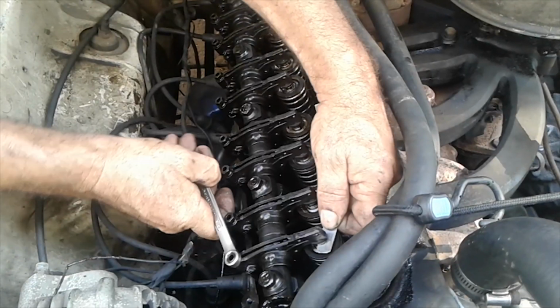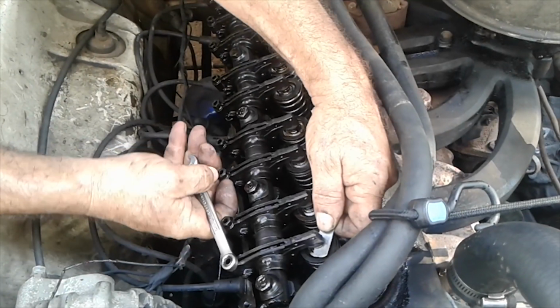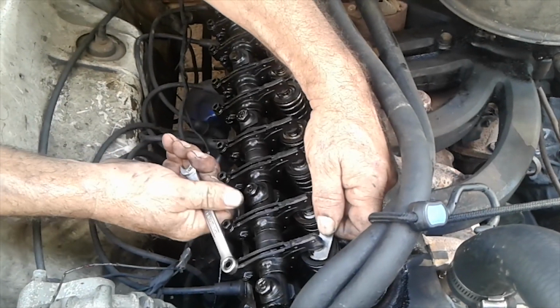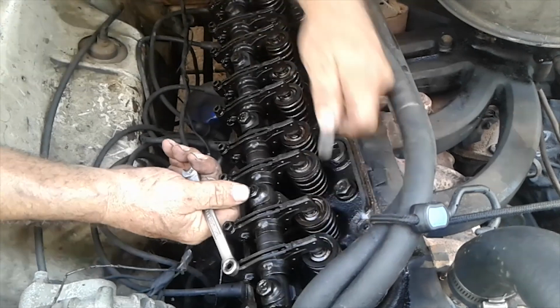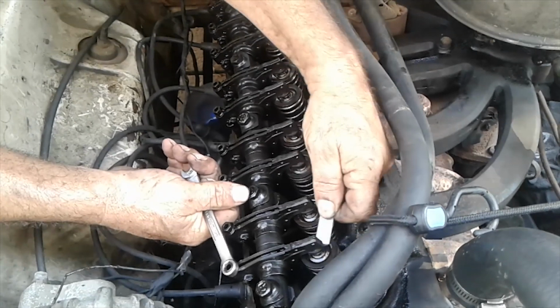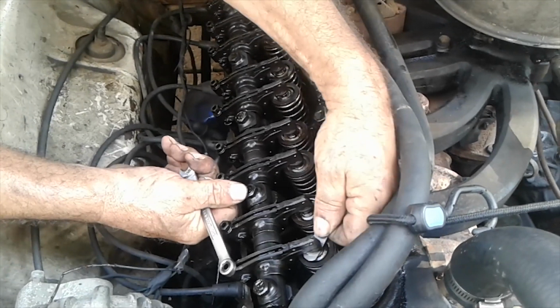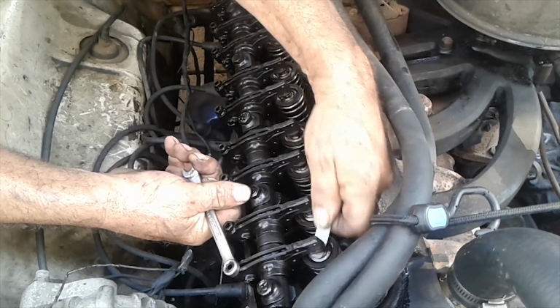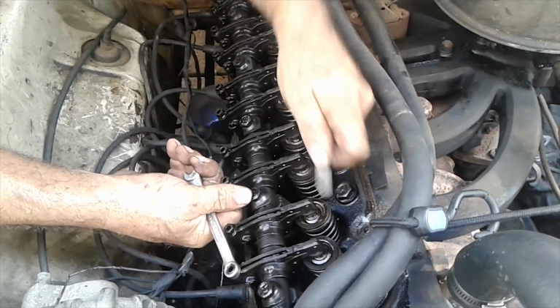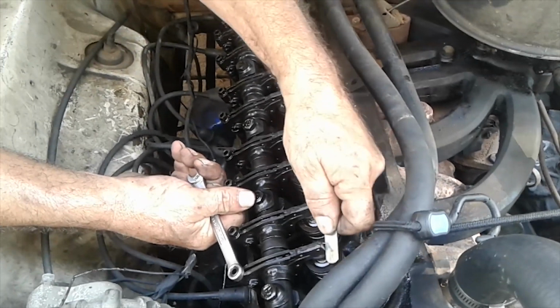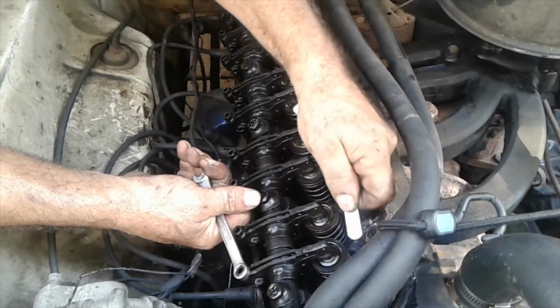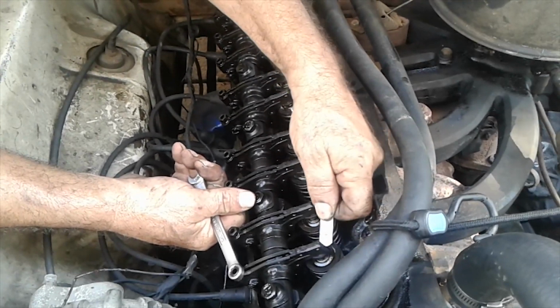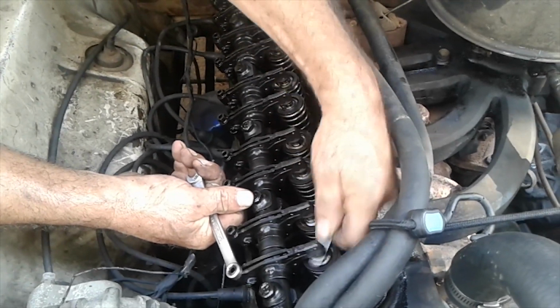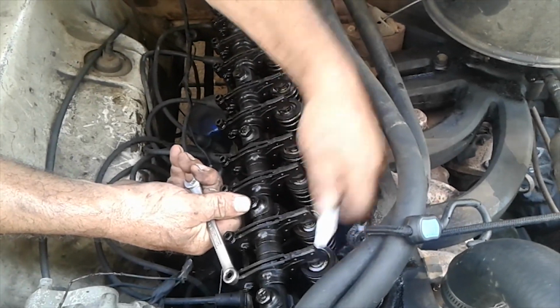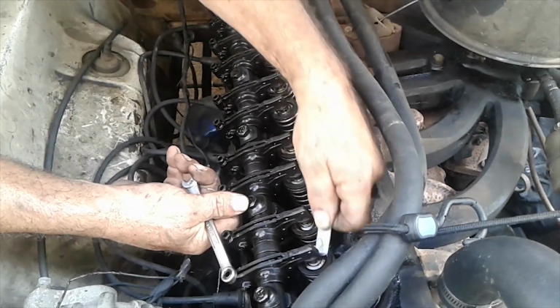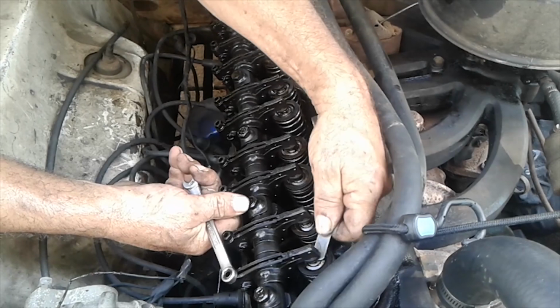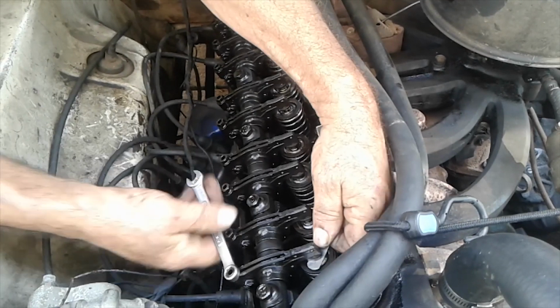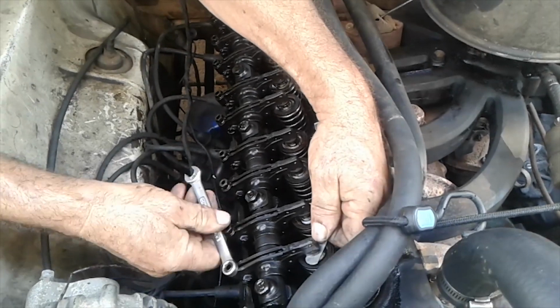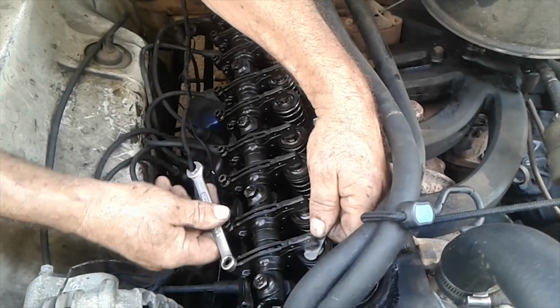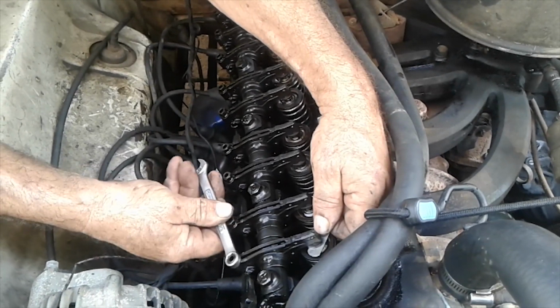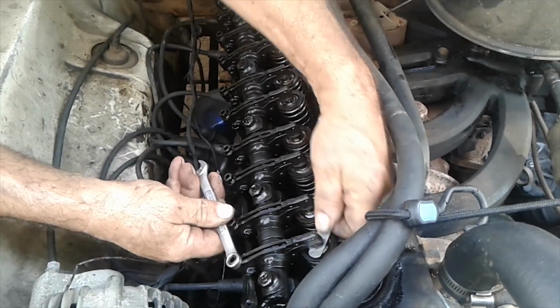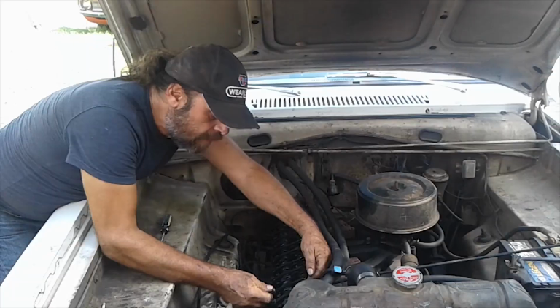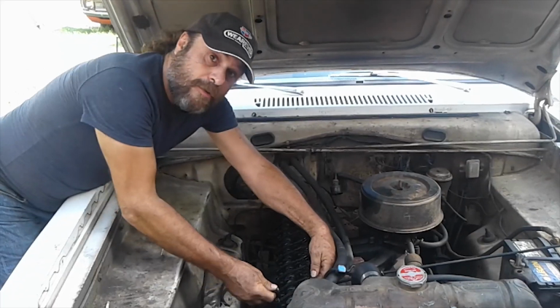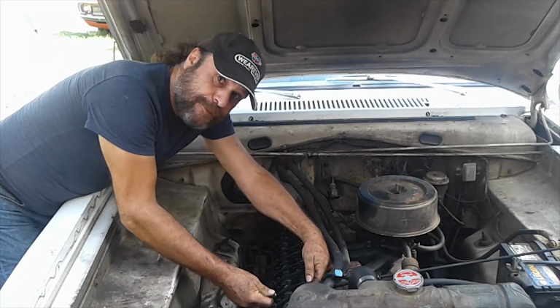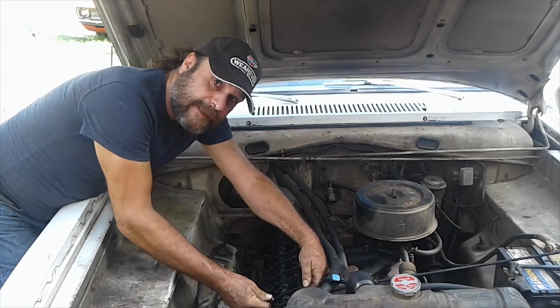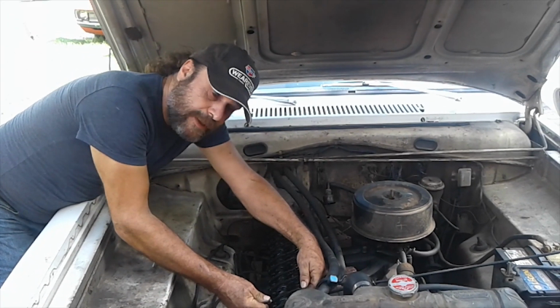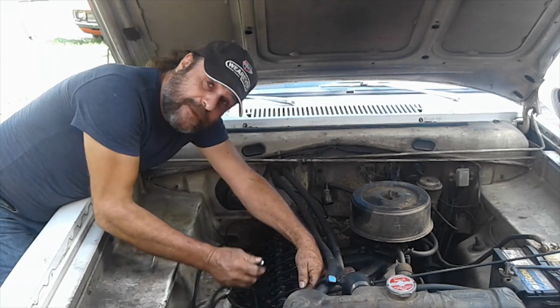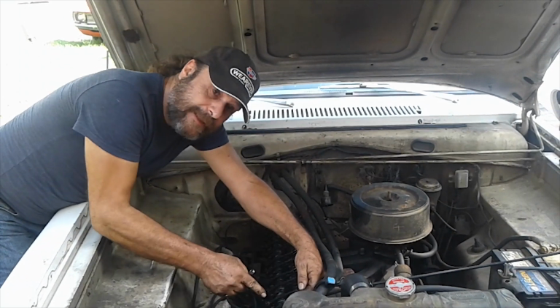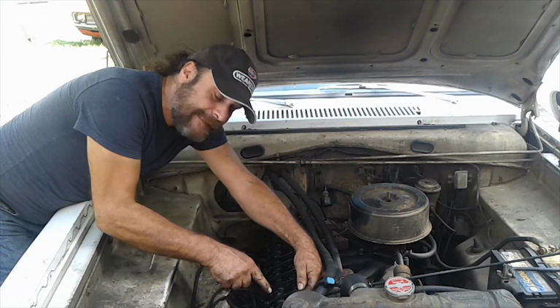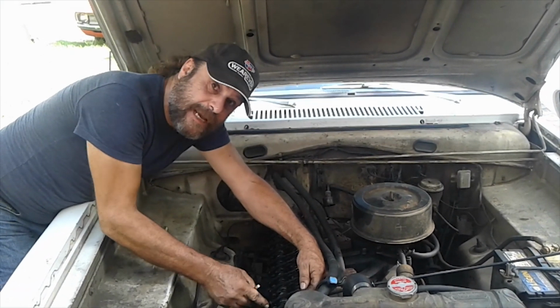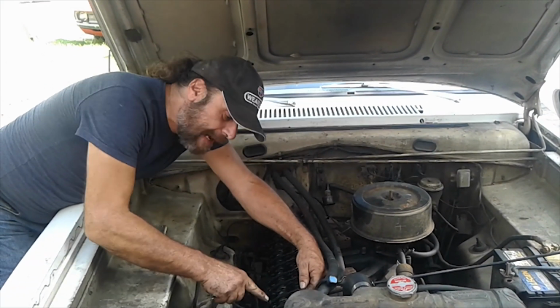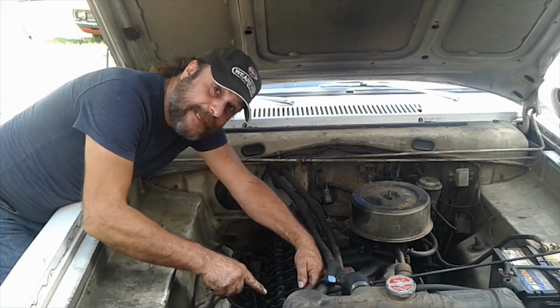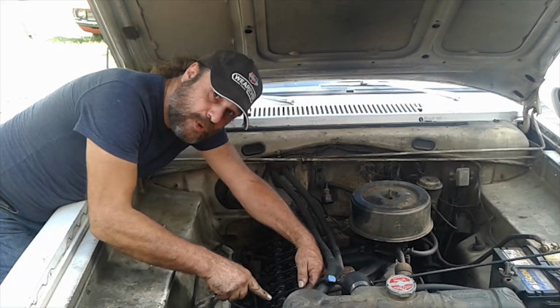This part is about feel. You want to have just slight drag between the rocker arm and the valve stem as you pass the feeler gauge through. Tighten or loosen until you get it right. Repeat the process on the next one, and then if you've got them, tighten down your jam nuts without letting the adjuster move.